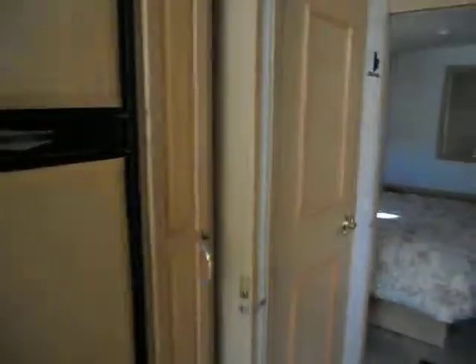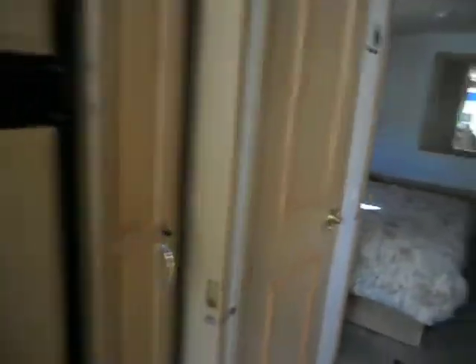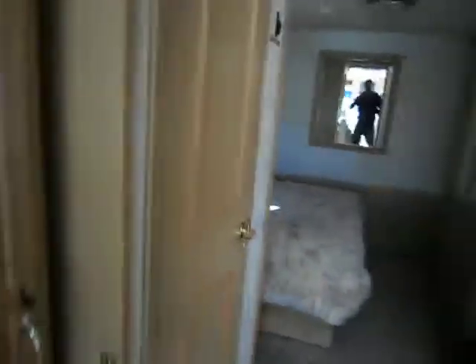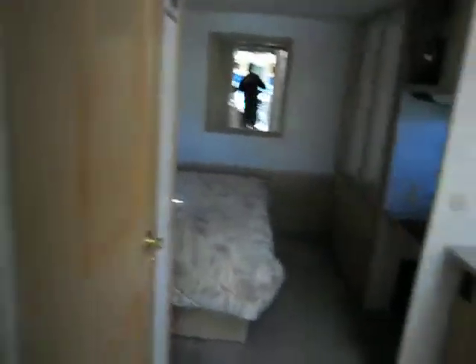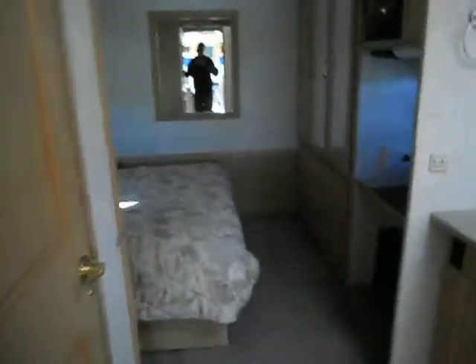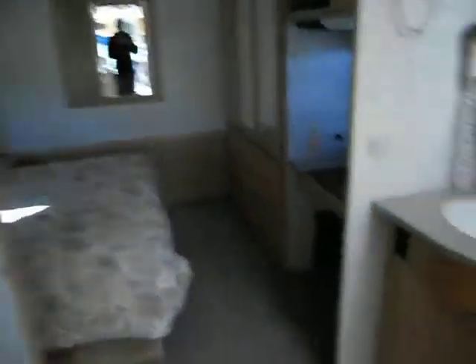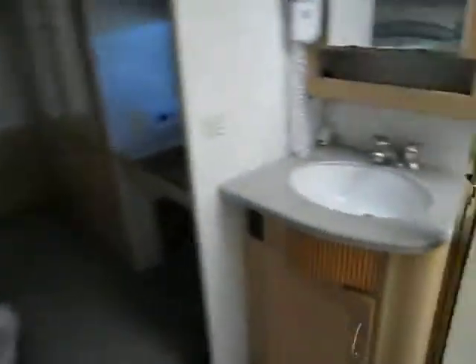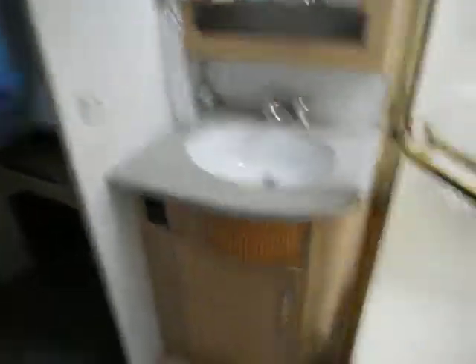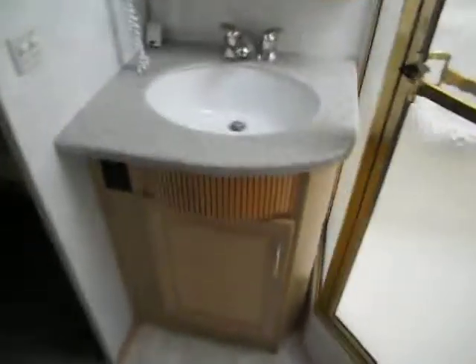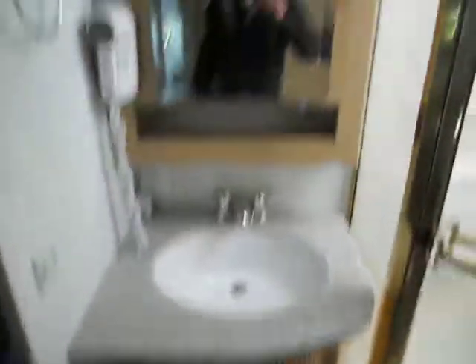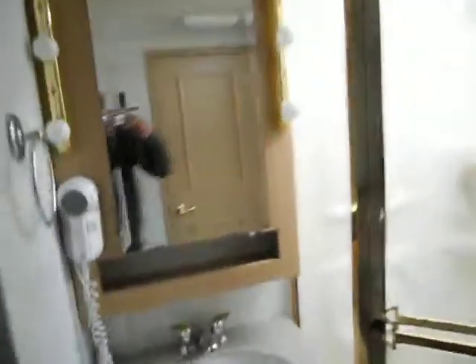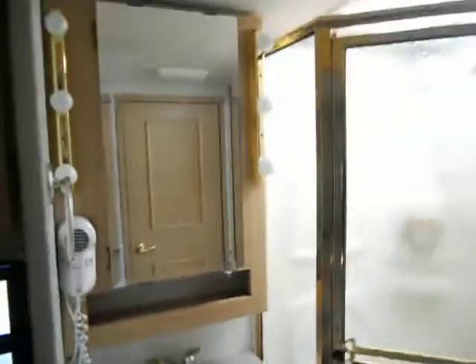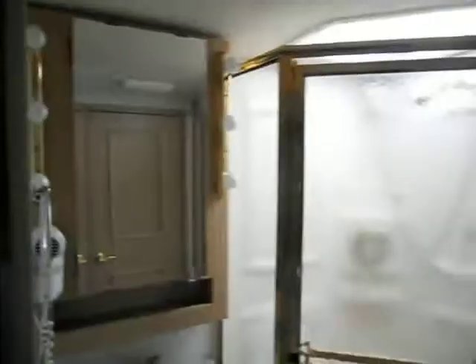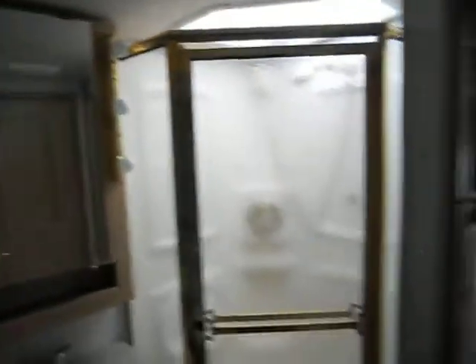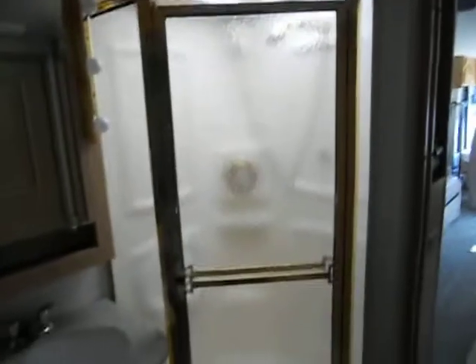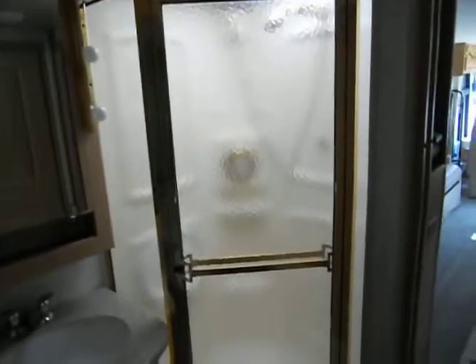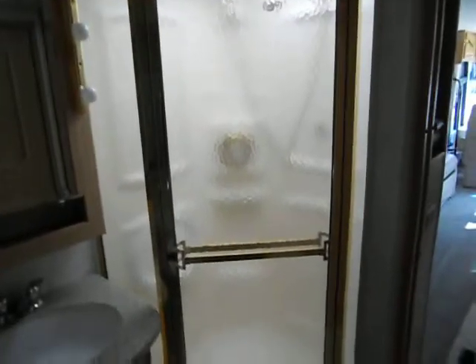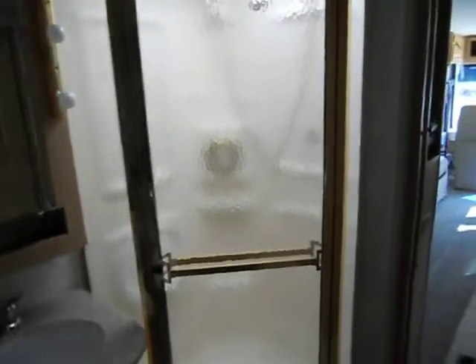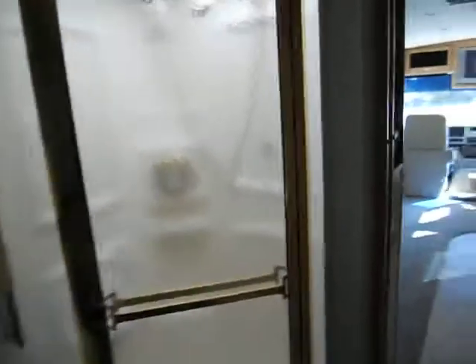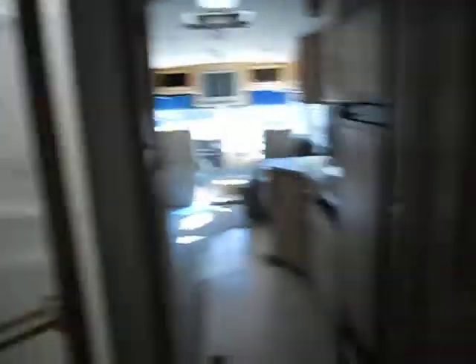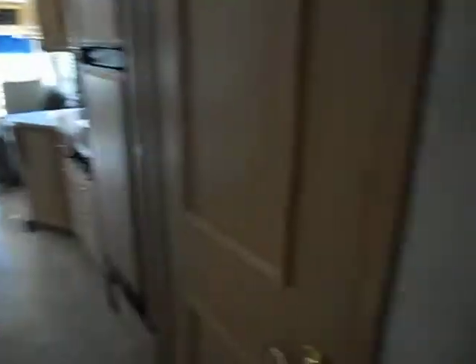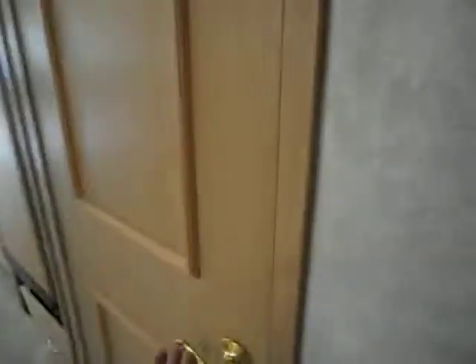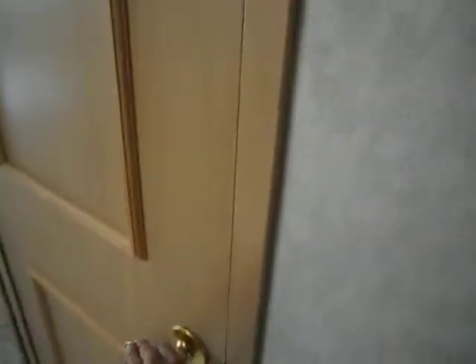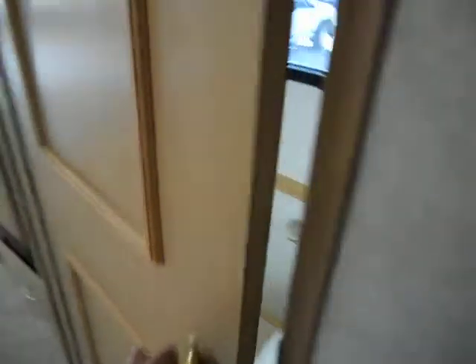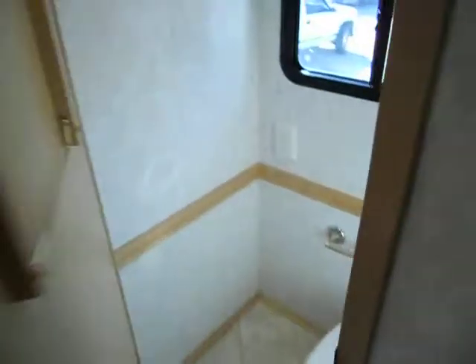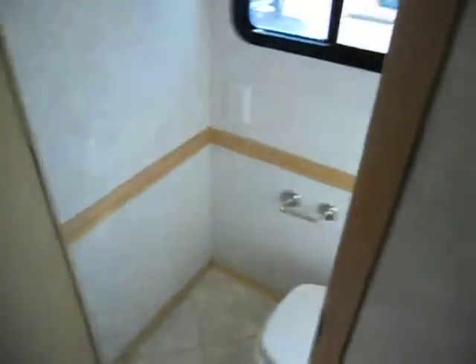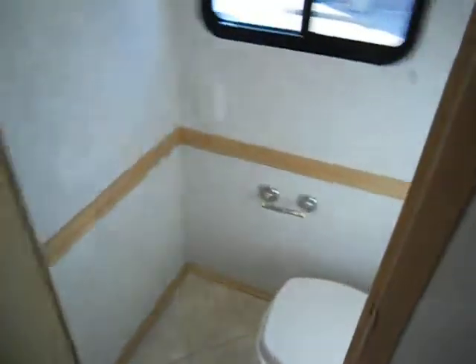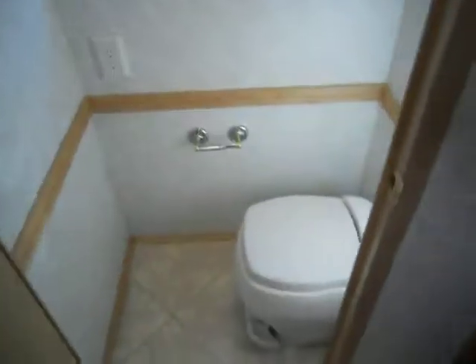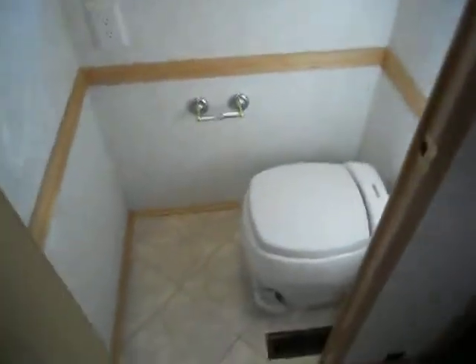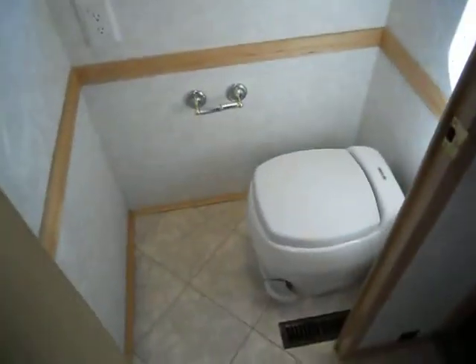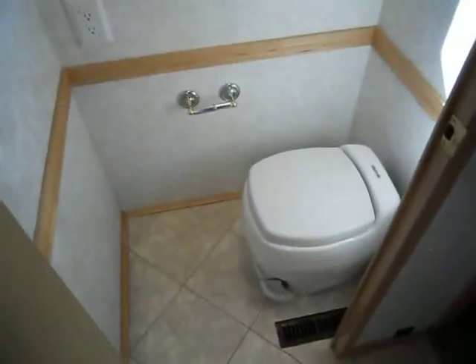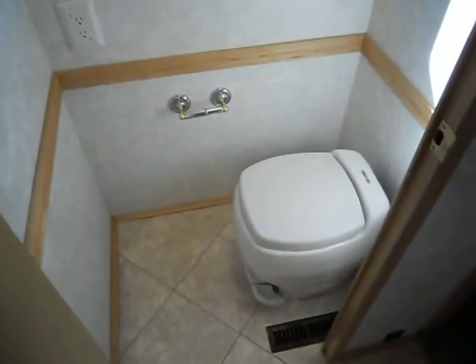Down the hallway on the right hand side, you have your sink, medicine cabinet, and a nice shower. On the left hand side of the hallway is the room that has the stool.